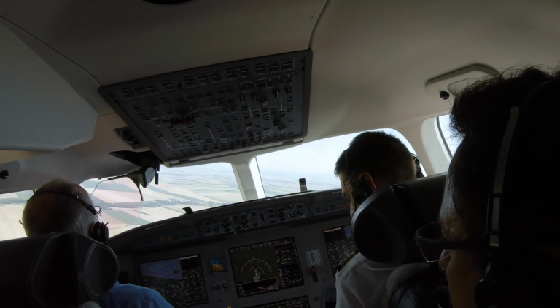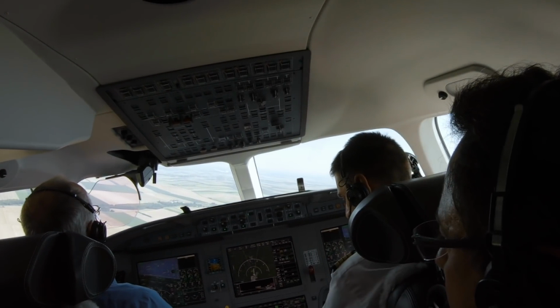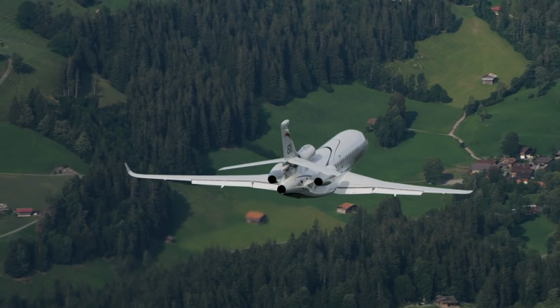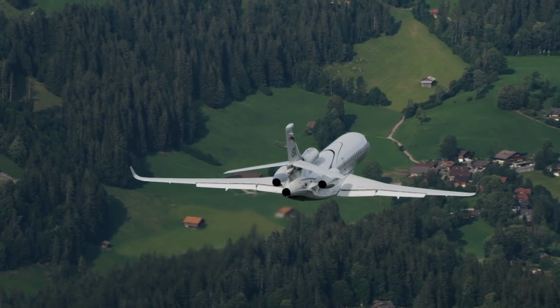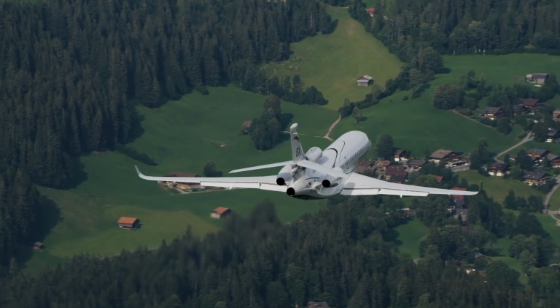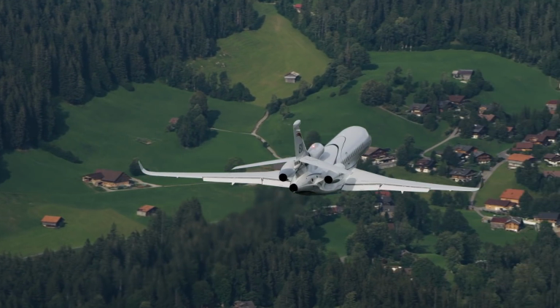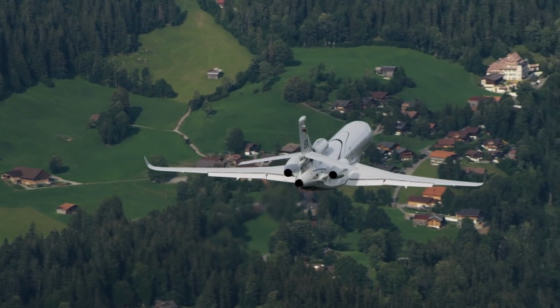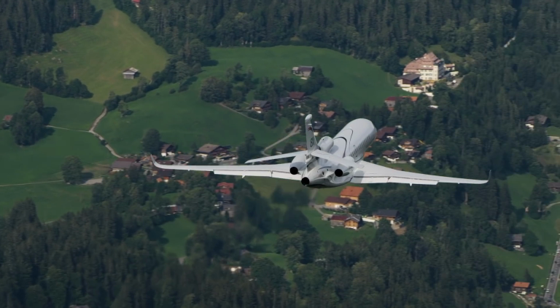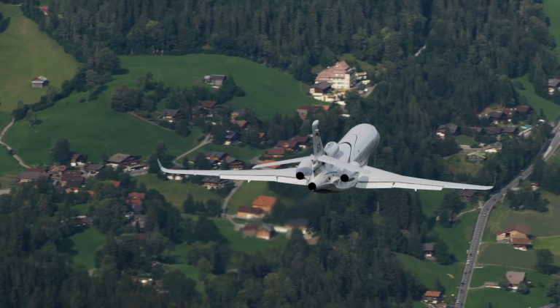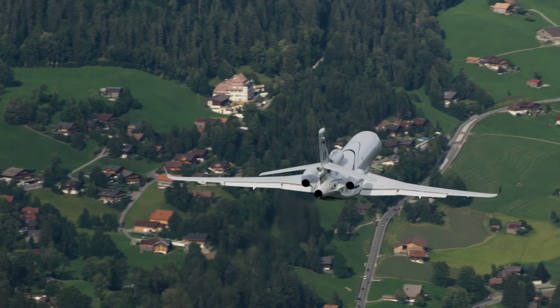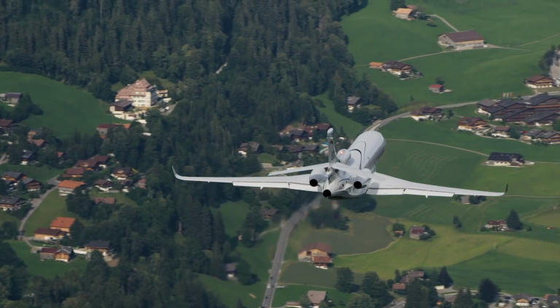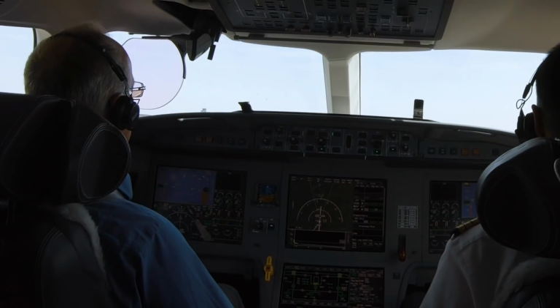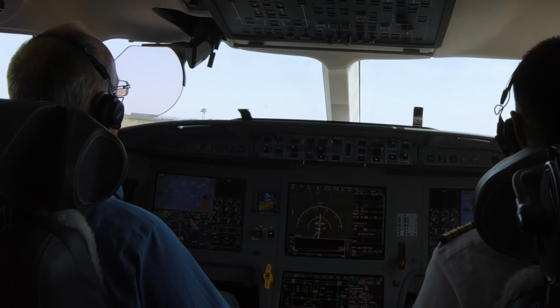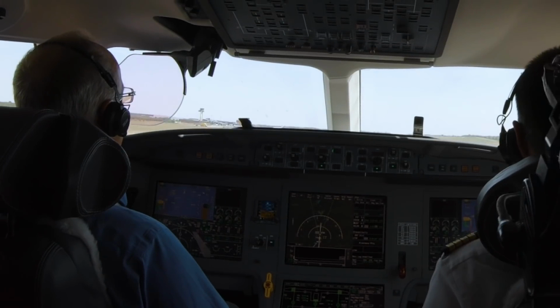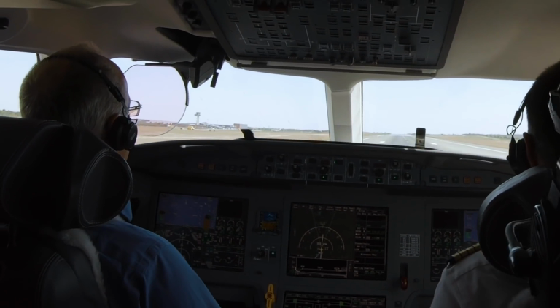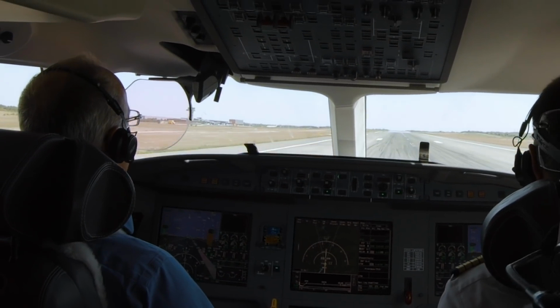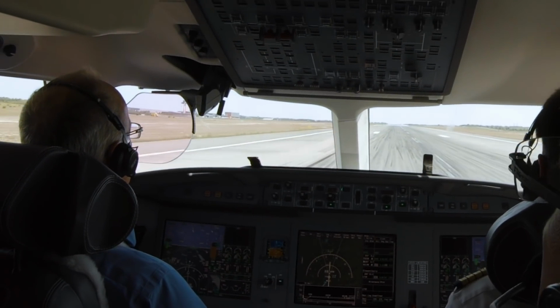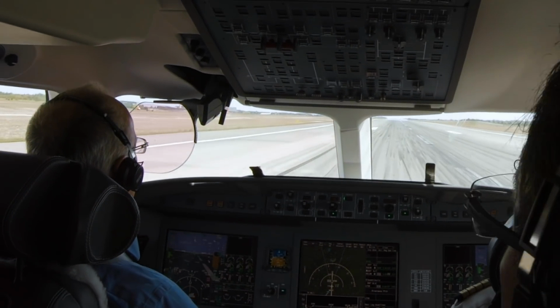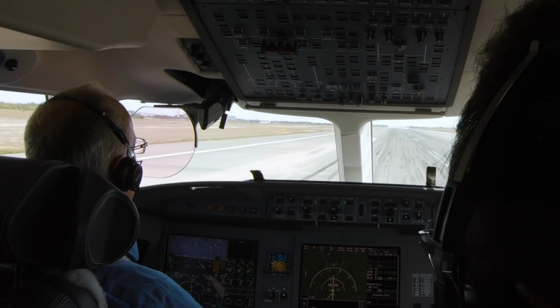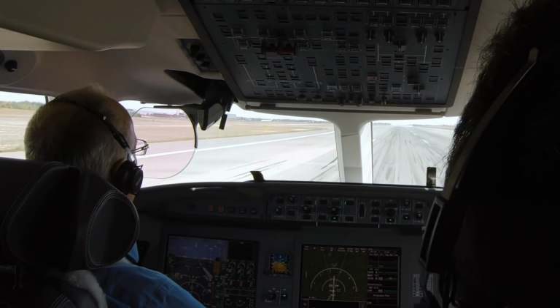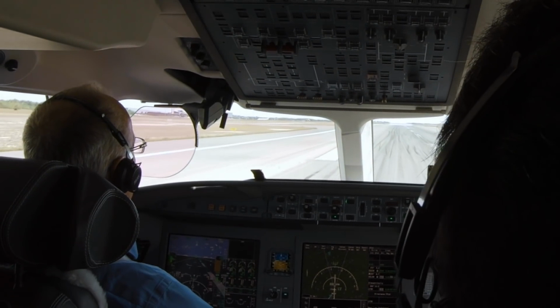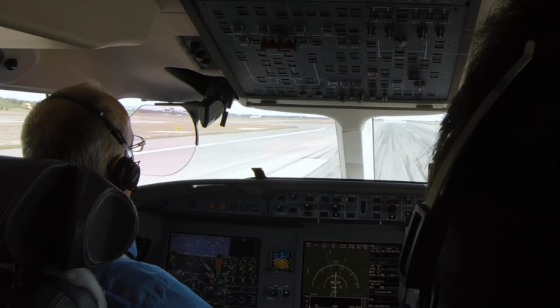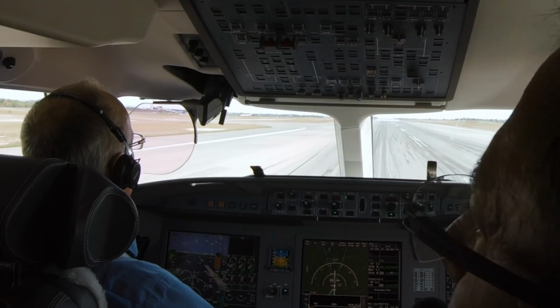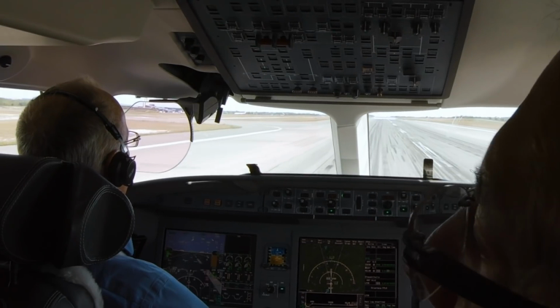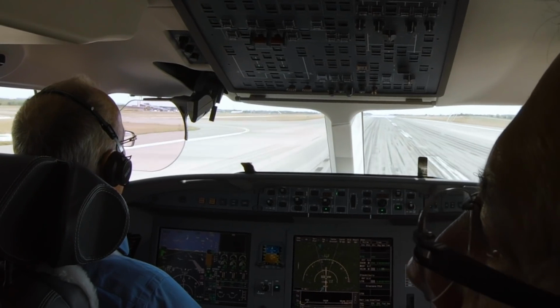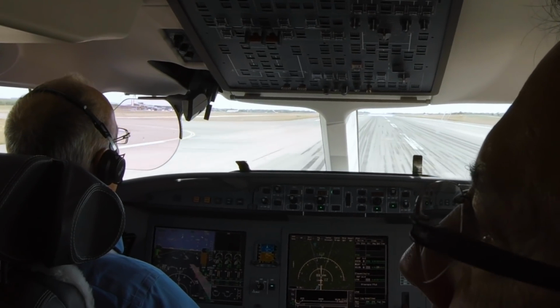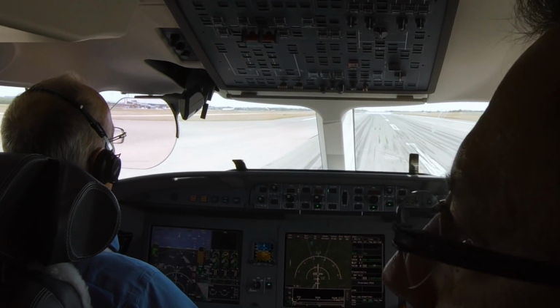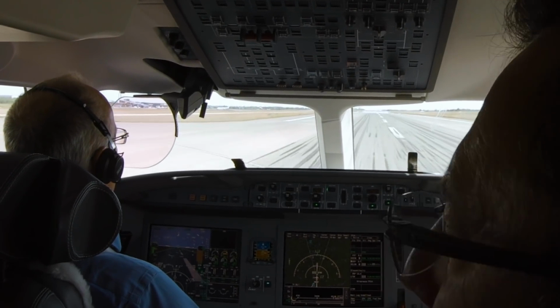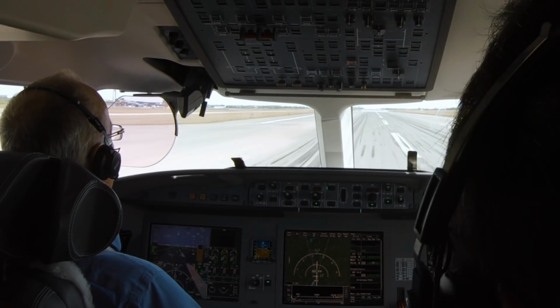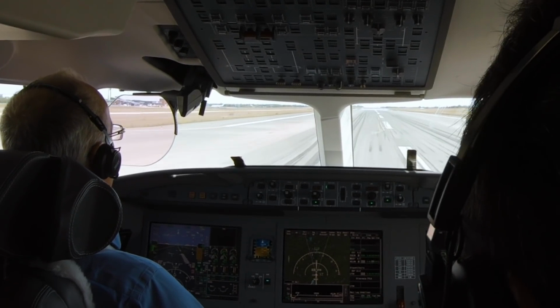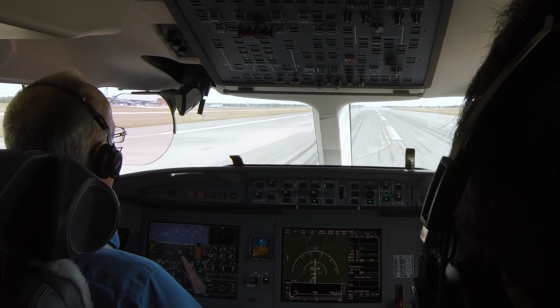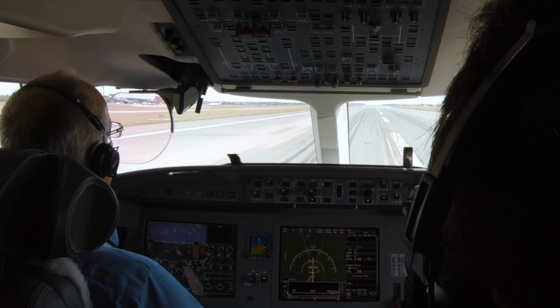I've done it about five times in the simulator so I felt pretty comfortable doing it in the real airplane. Ten, five — it was down — thrust reverse, brakes, and pulling back.